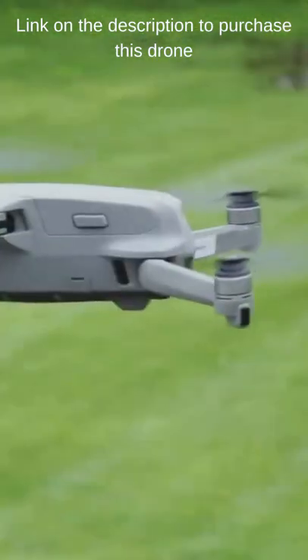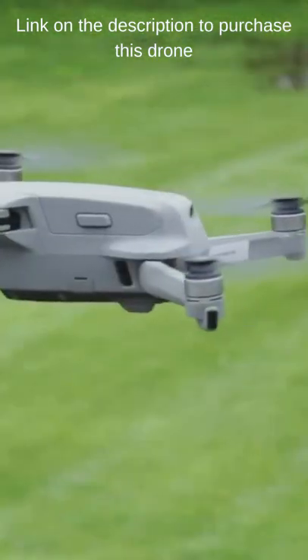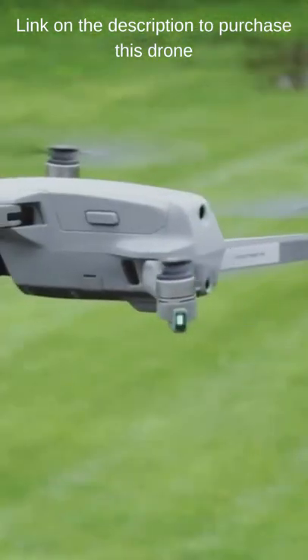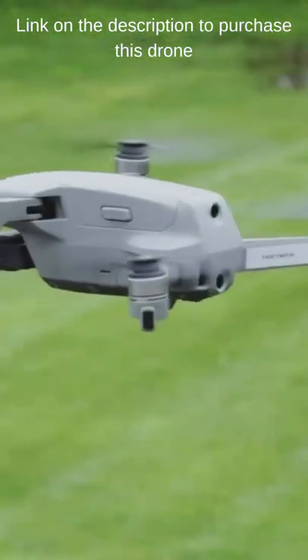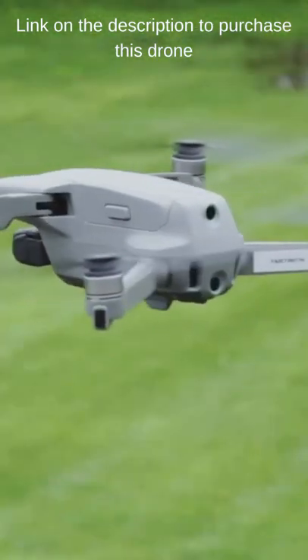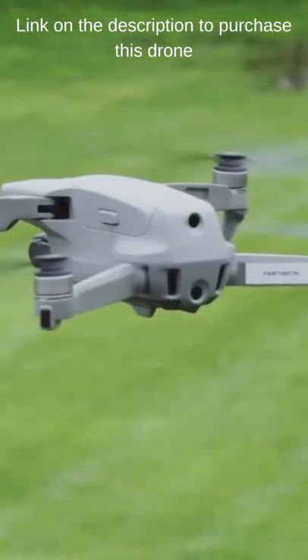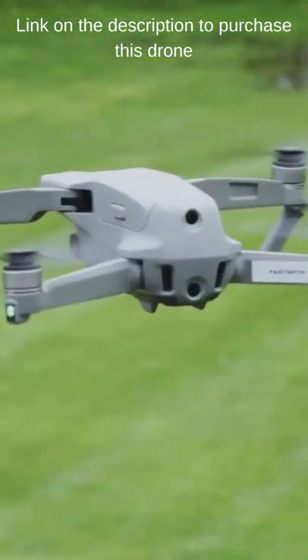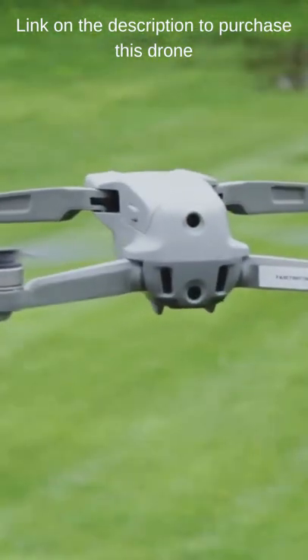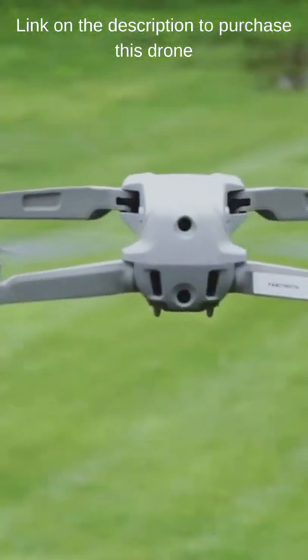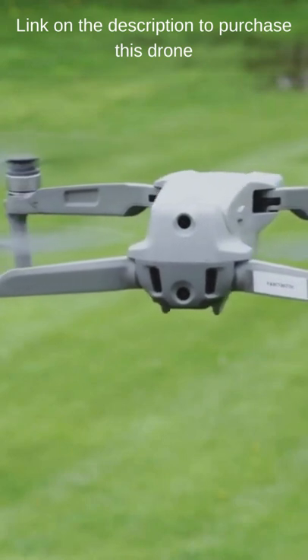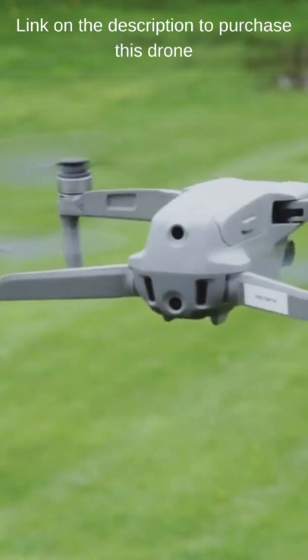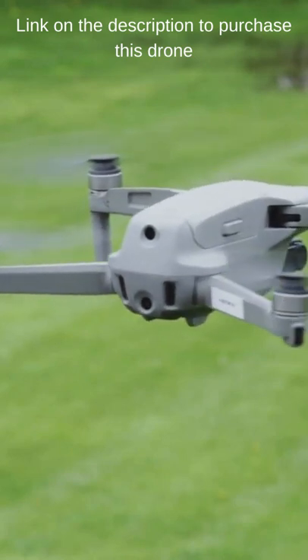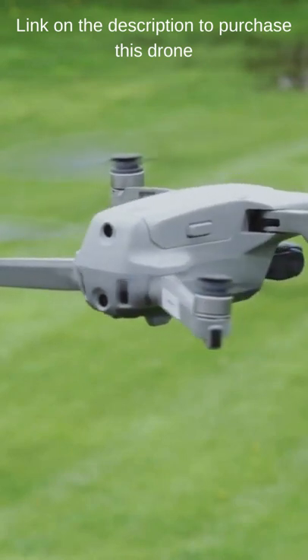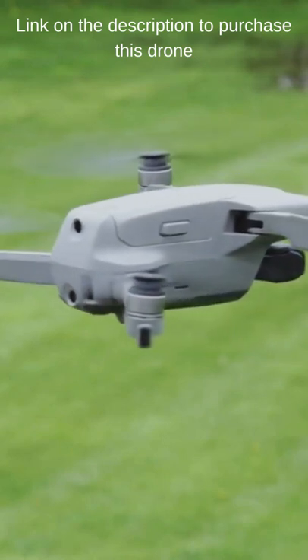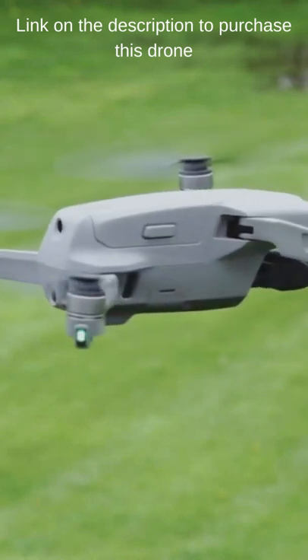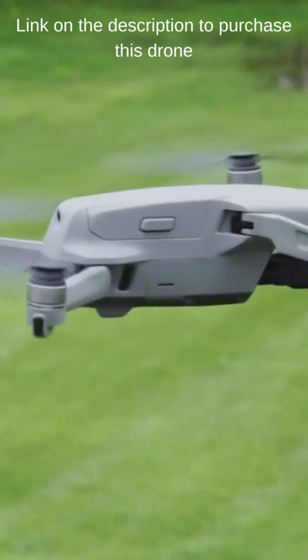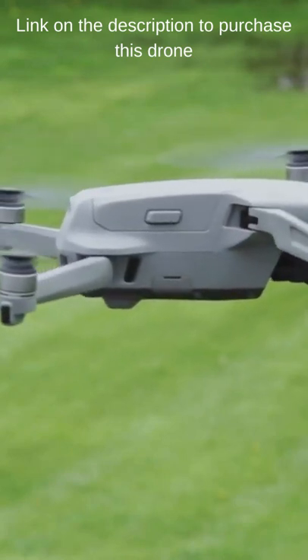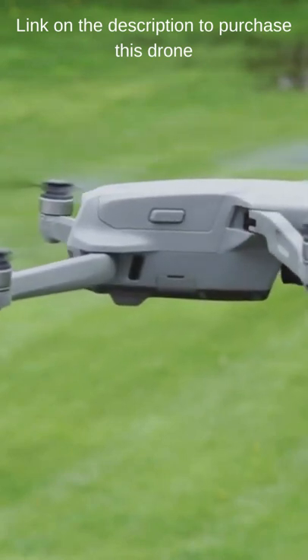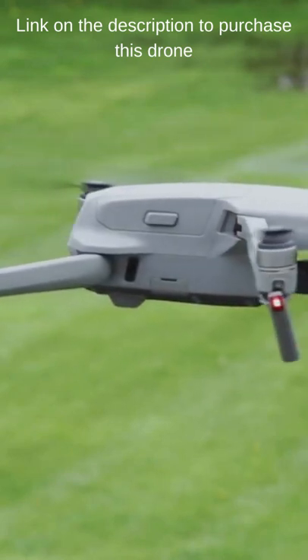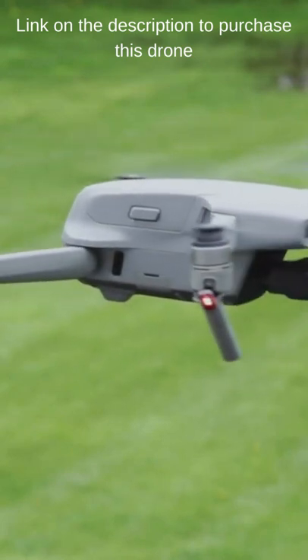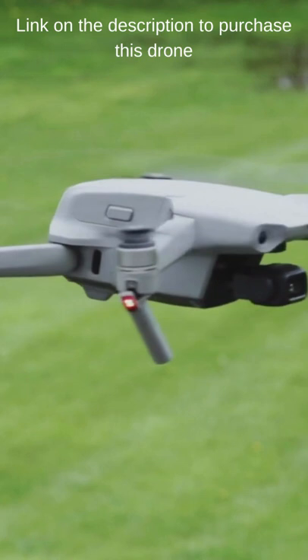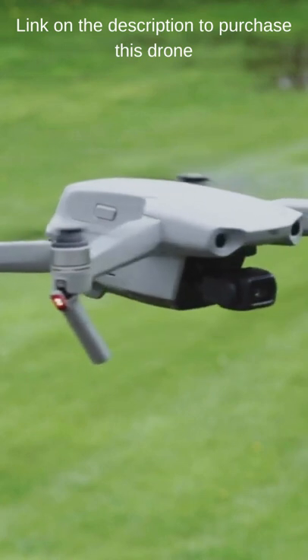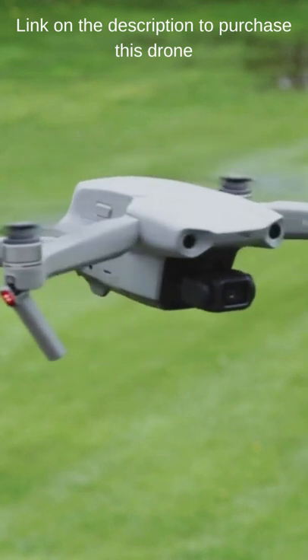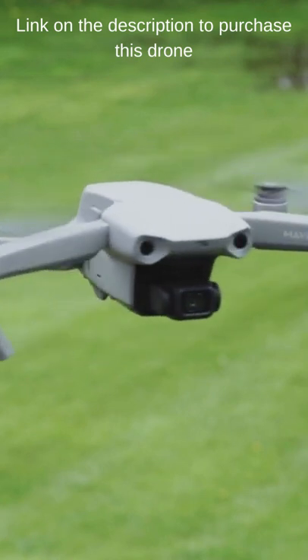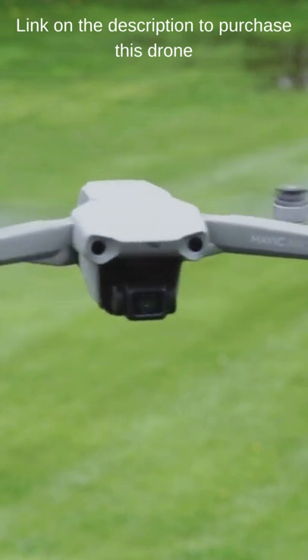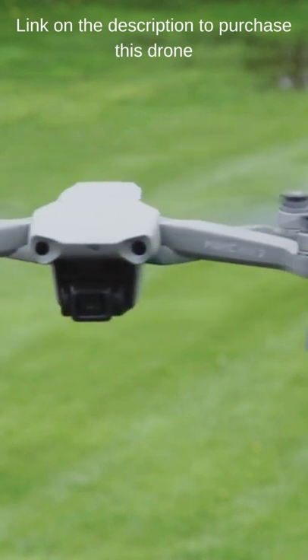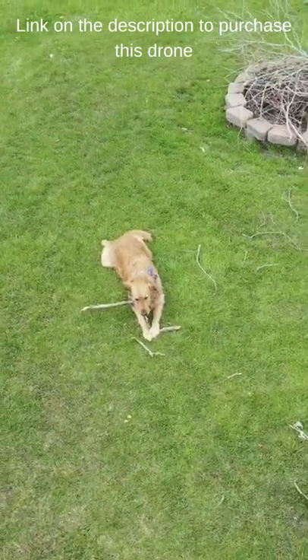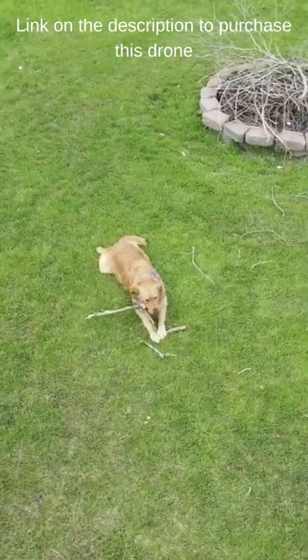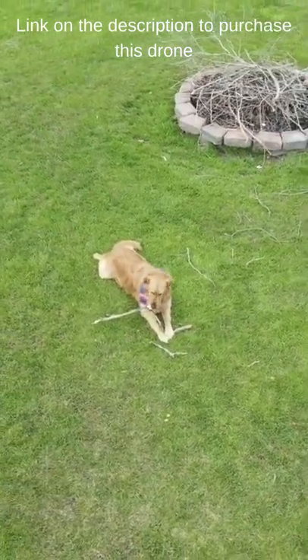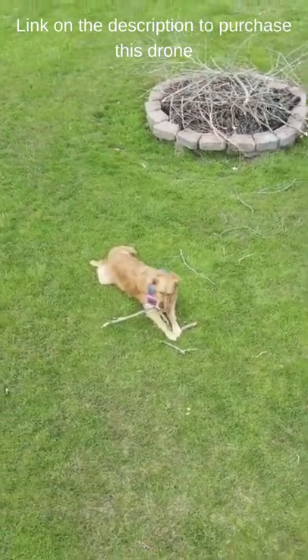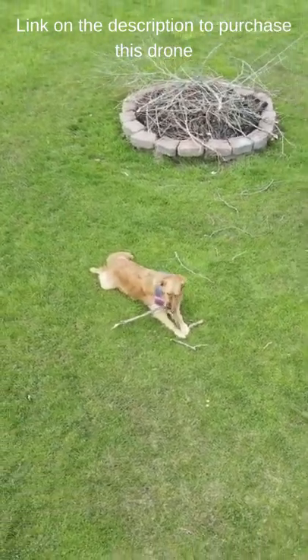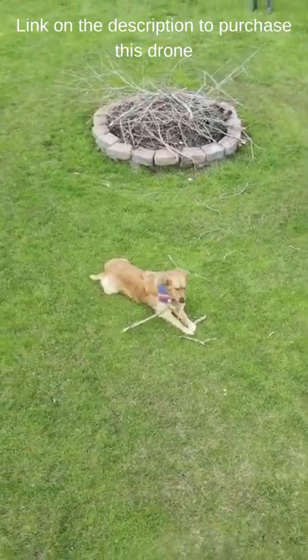I love the Mavic Air 2 but it has a critical flaw. The obstacle avoidance technology isn't as good as advertised. For one, the drone doesn't have sensors on the side, so when the drone is panning around a subject in an automated flight path, it can't see things on the side.